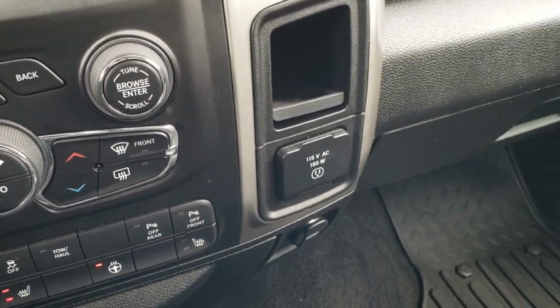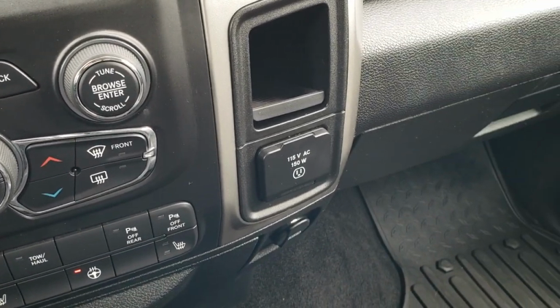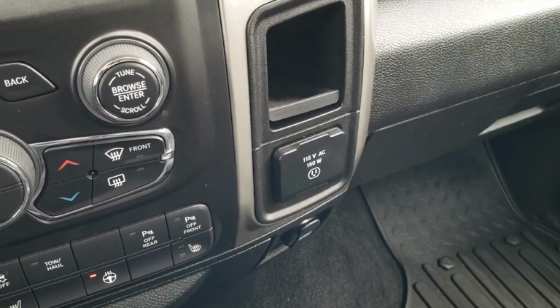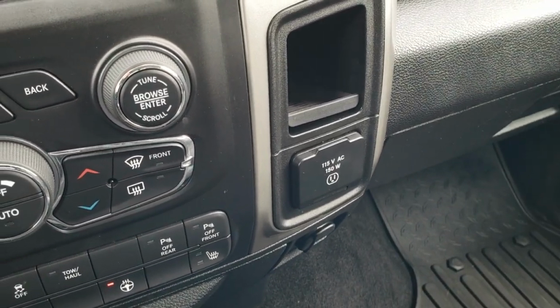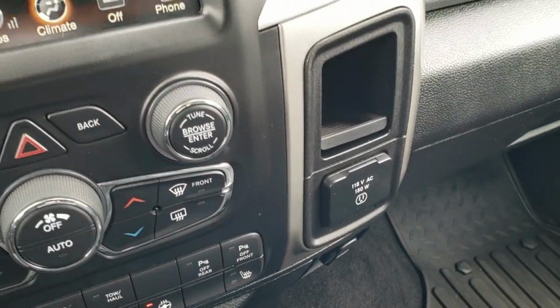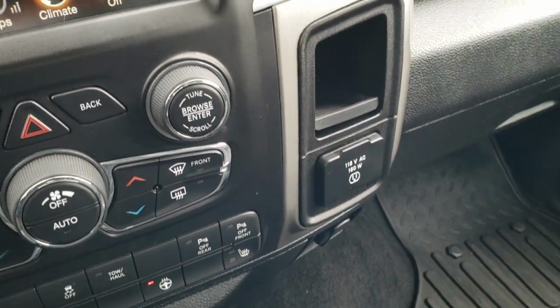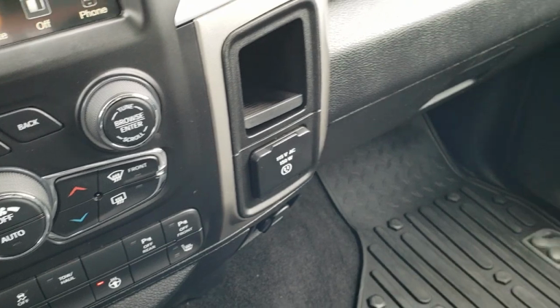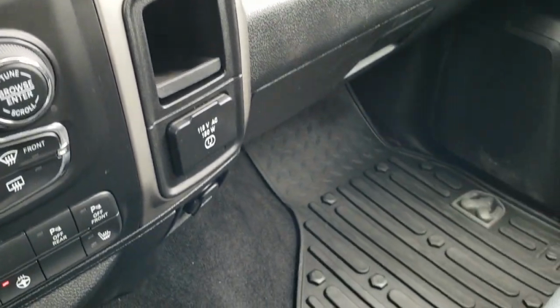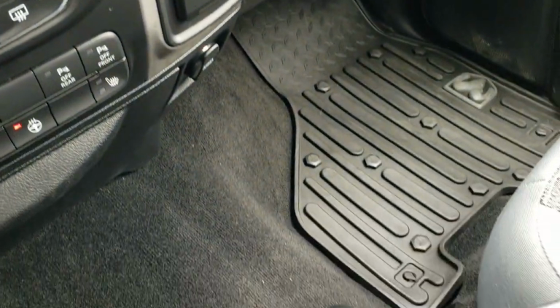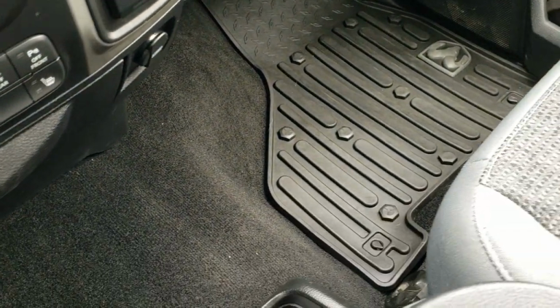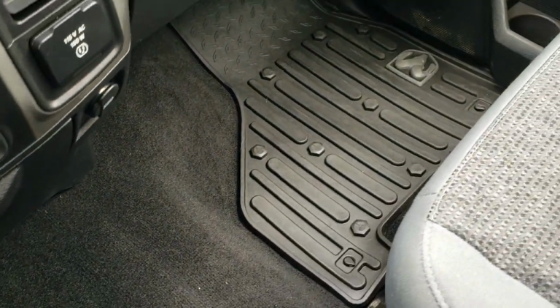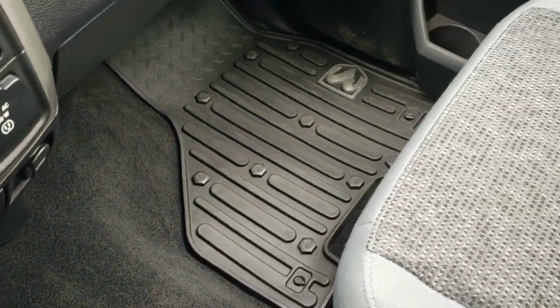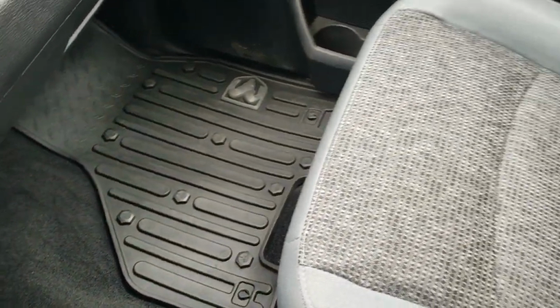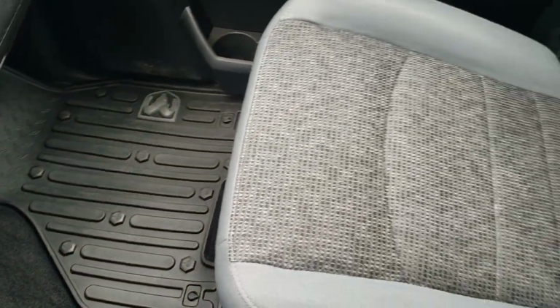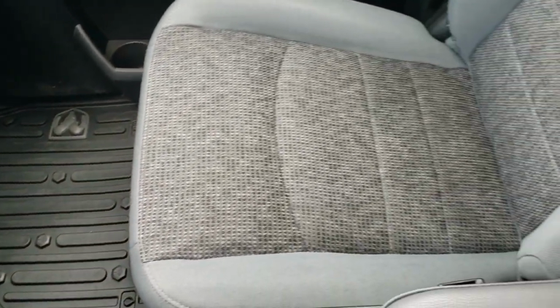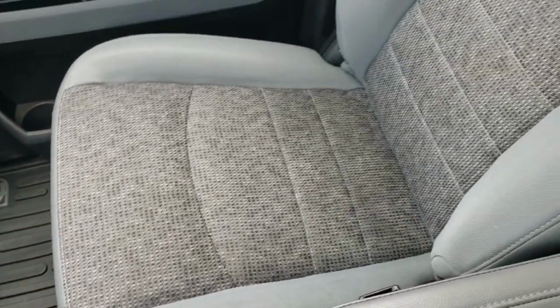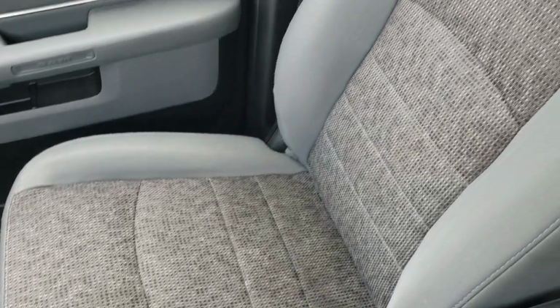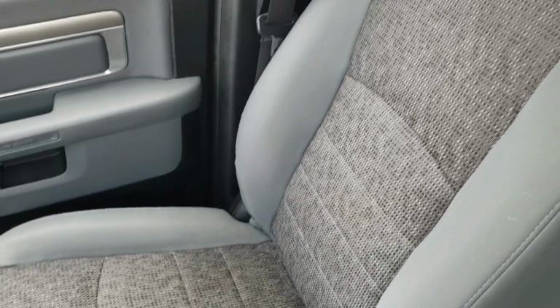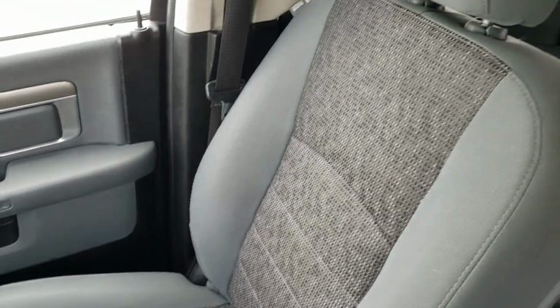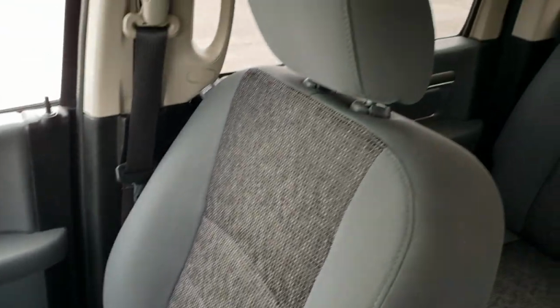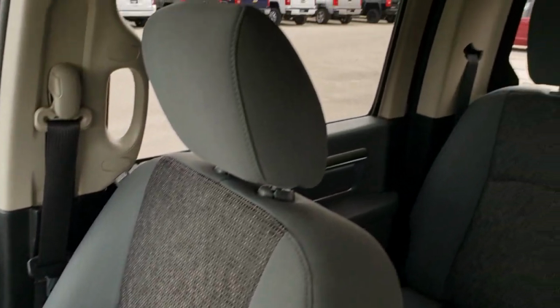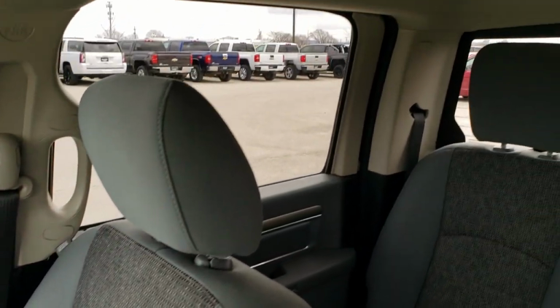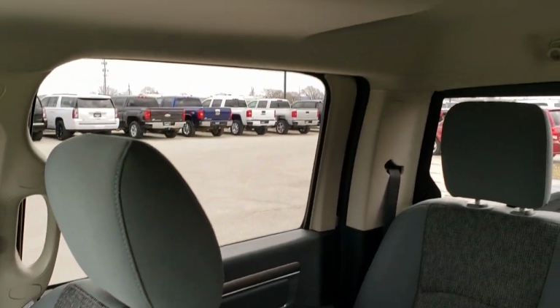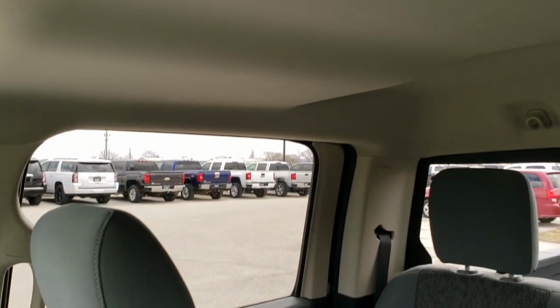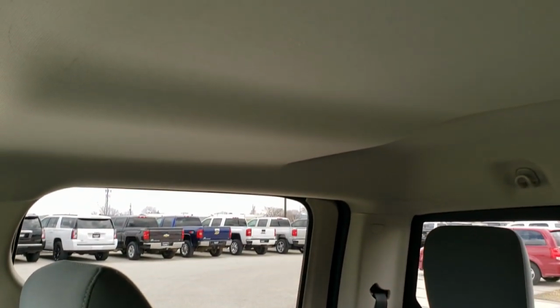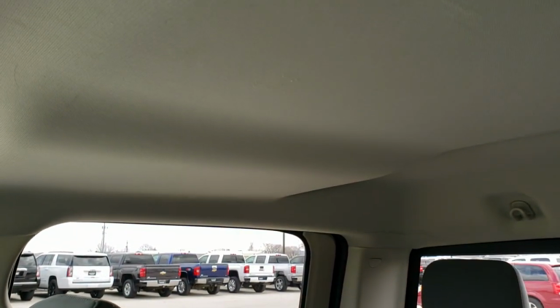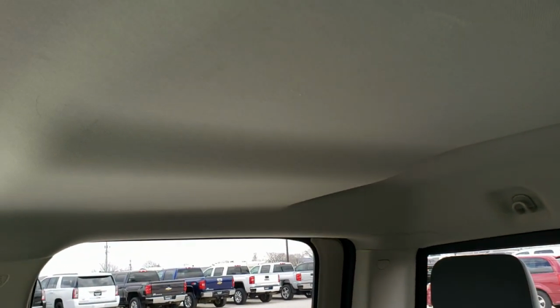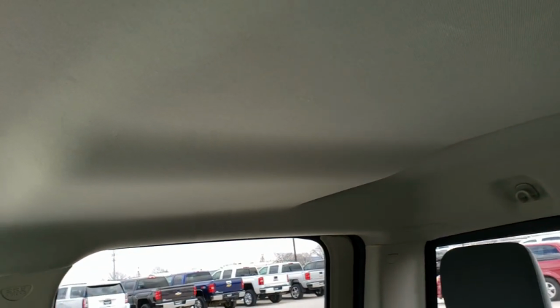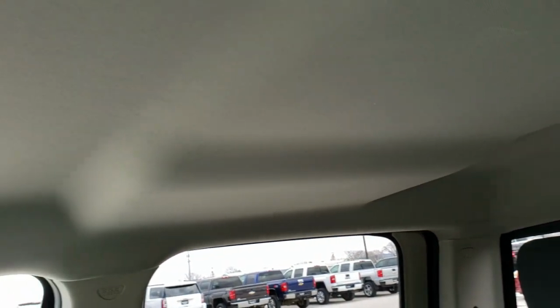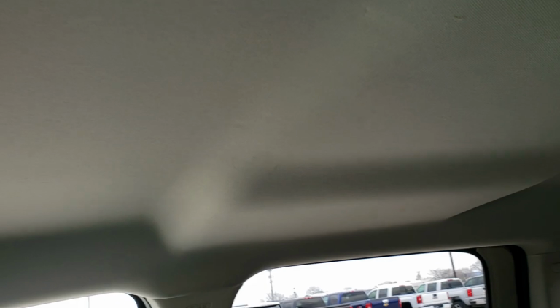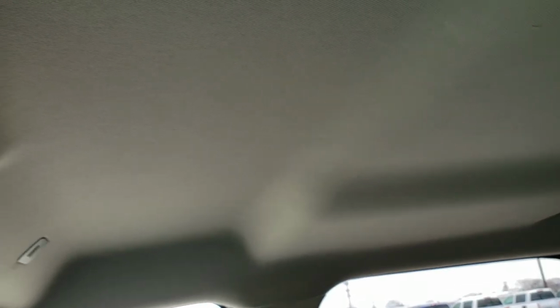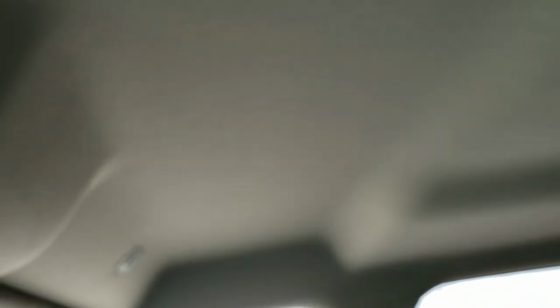It comes with the 115-volt, 150-watt plug-in. The carpeting and factory floor mat on that side are in nice shape, as is the passenger-side seat — no rips or tears. It smells very clean inside this truck, and the headliner is in nice shape.